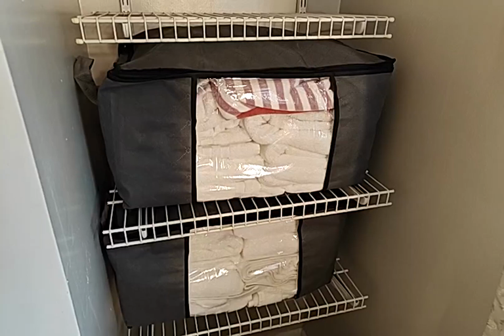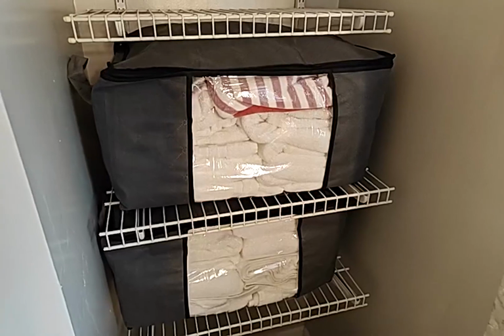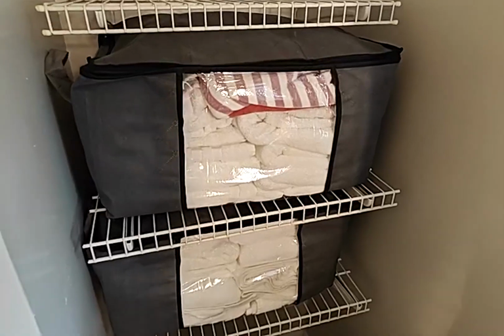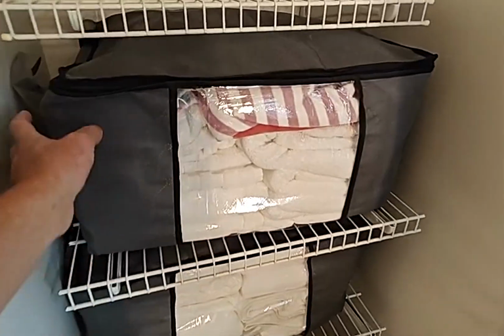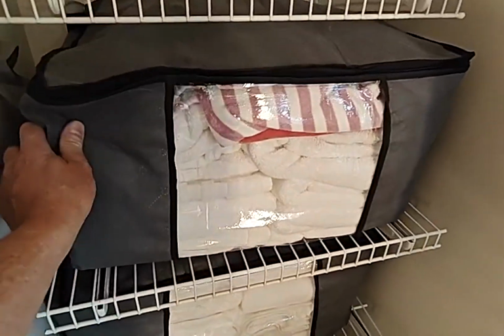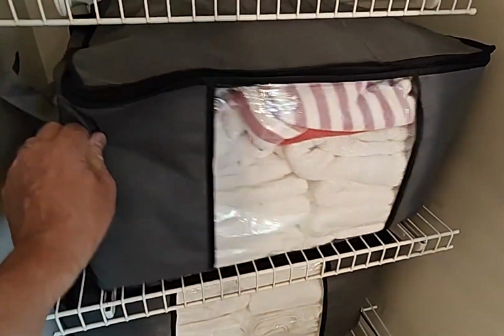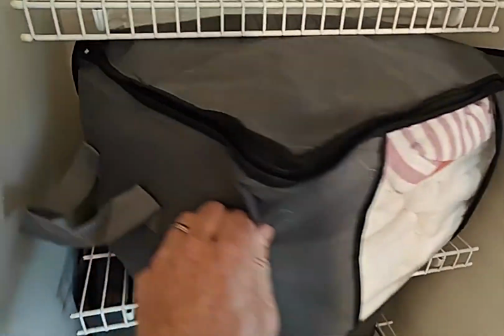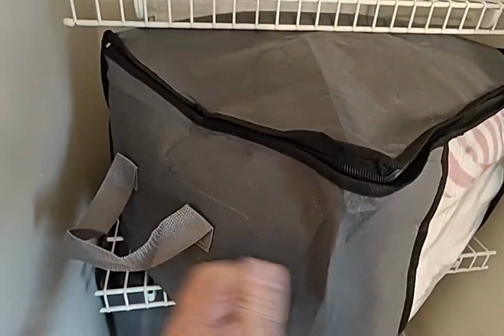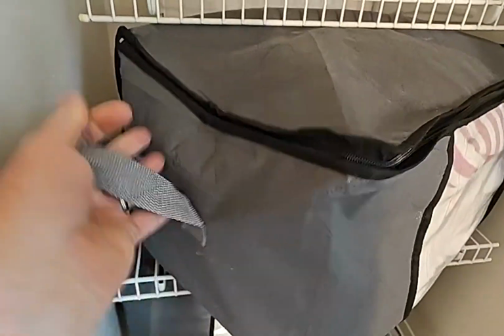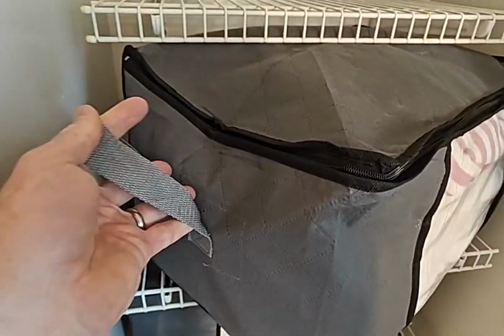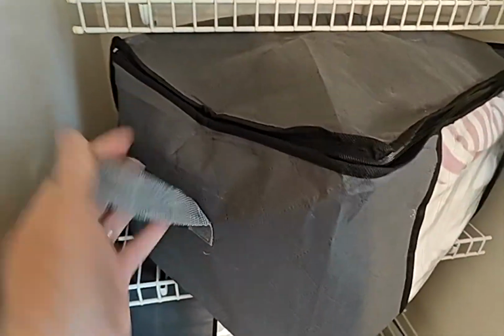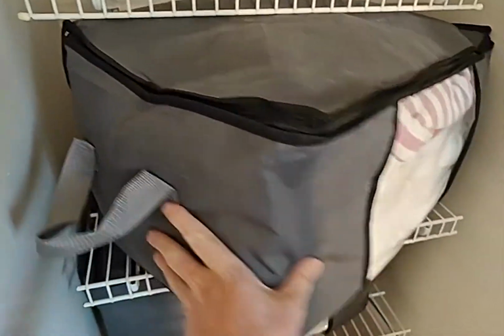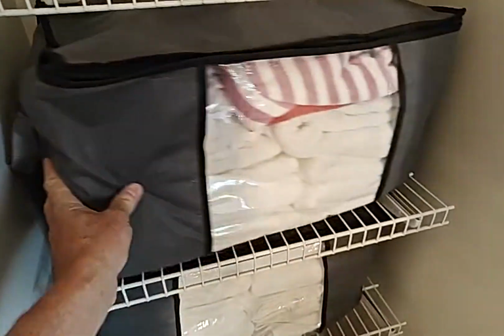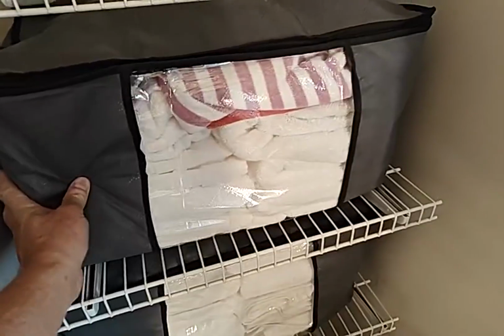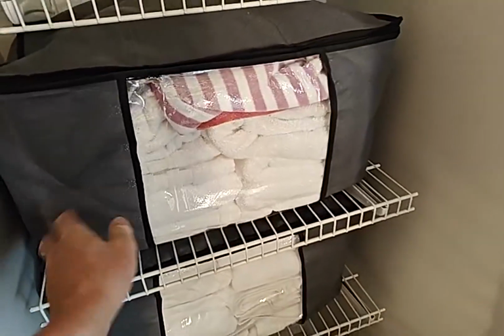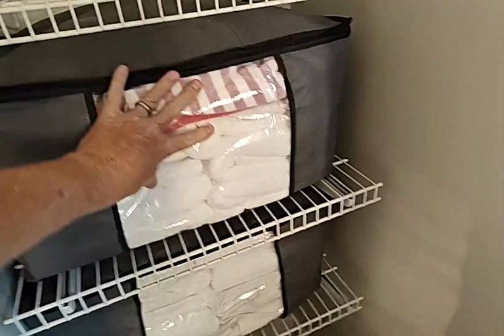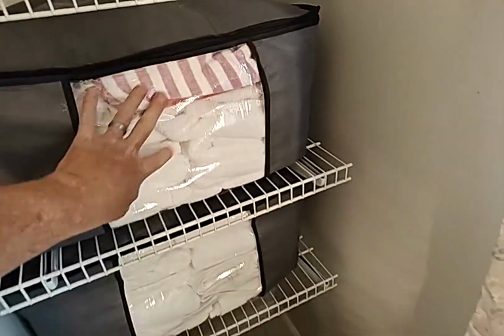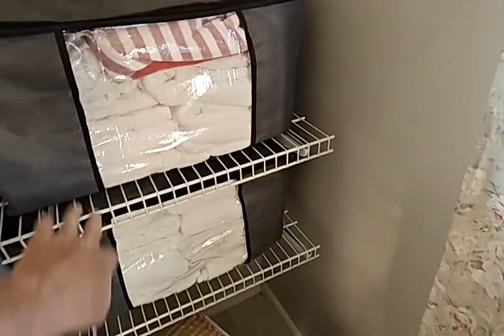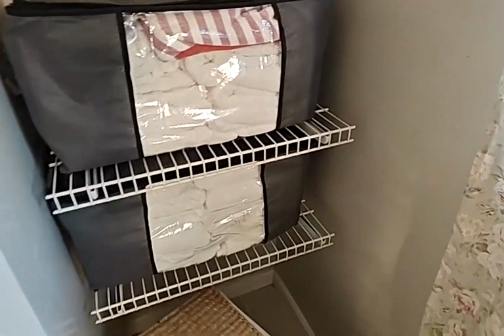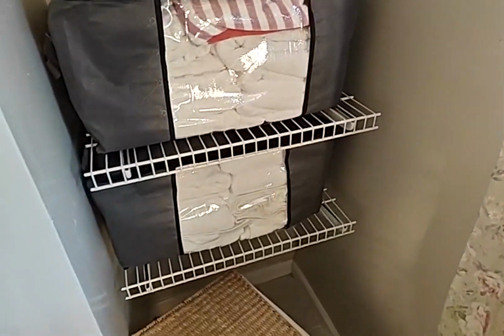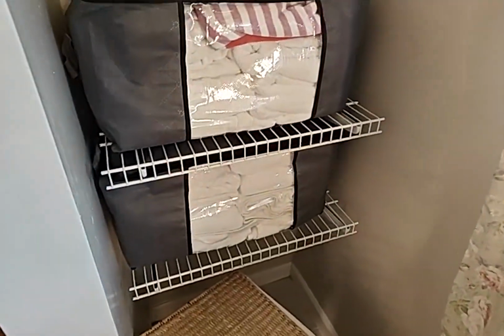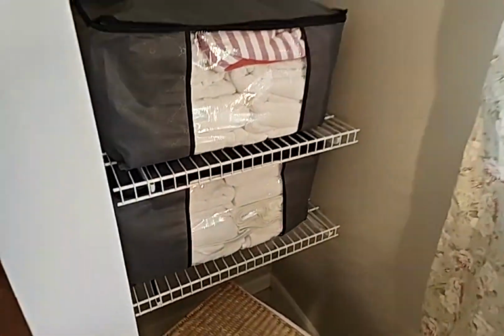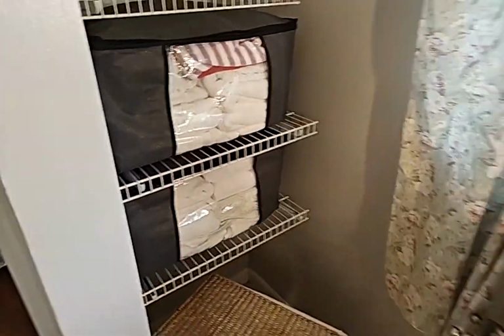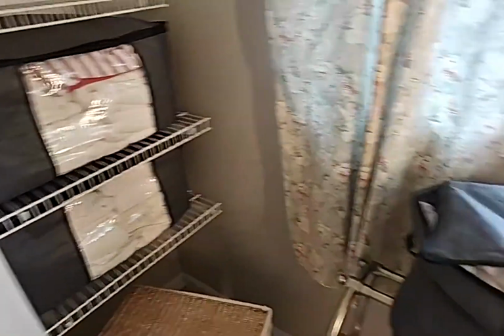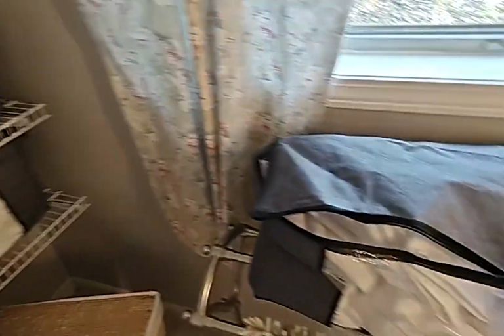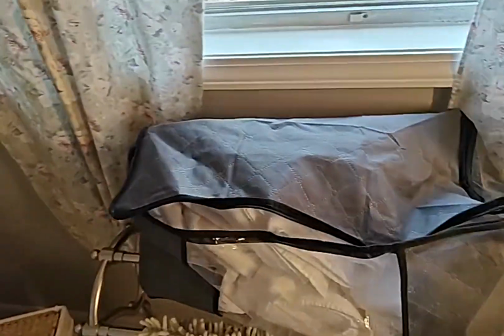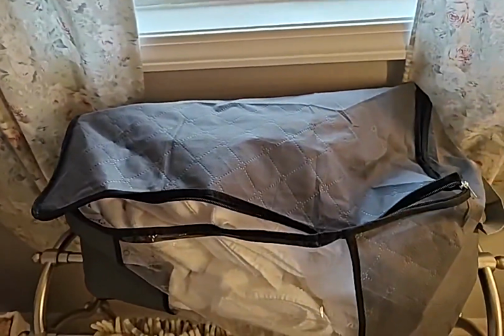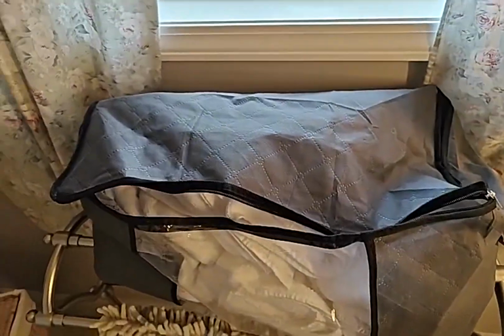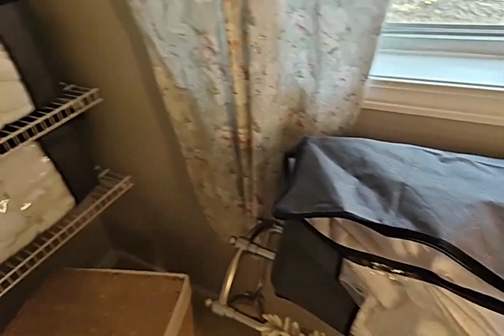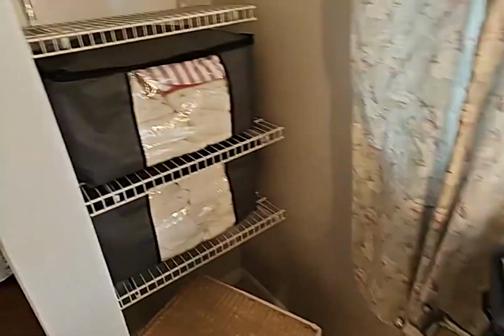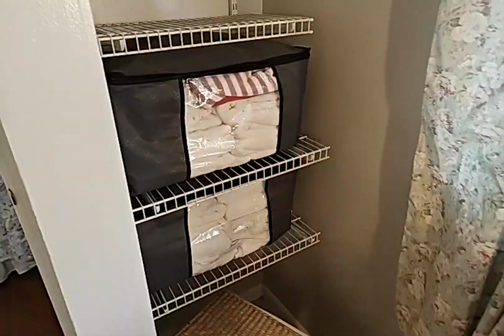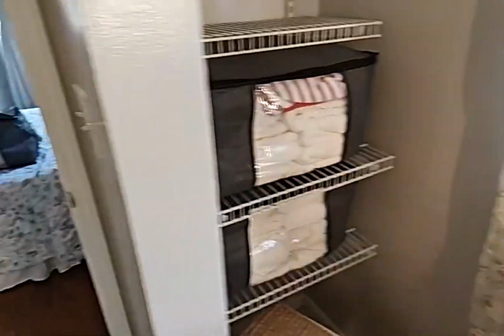So my wife bought these handy storage bags. We have a vacation rental and we have a lot of linens and stuff that we always need to bag up and keep nice and clean.